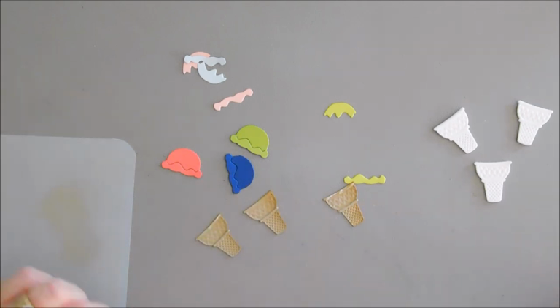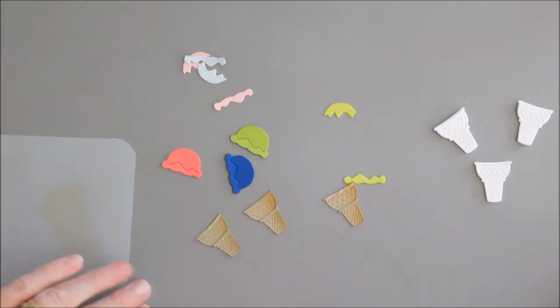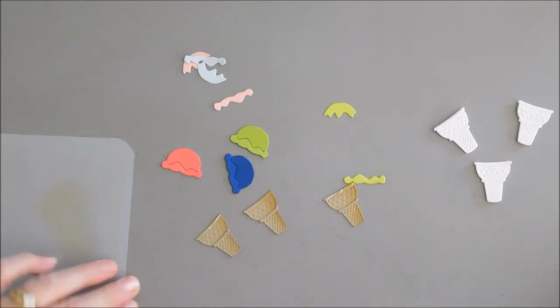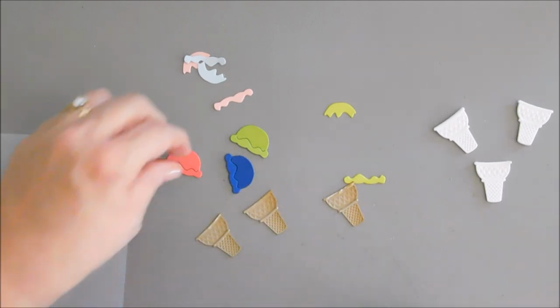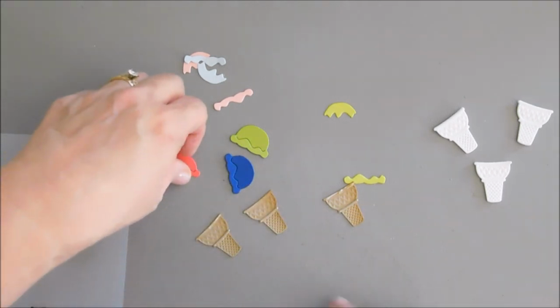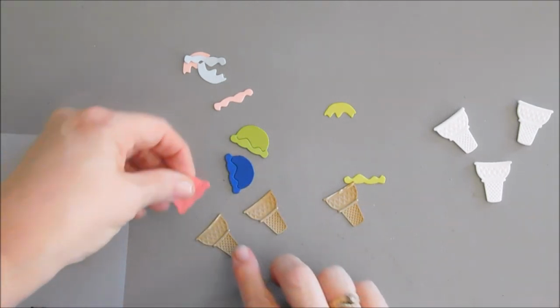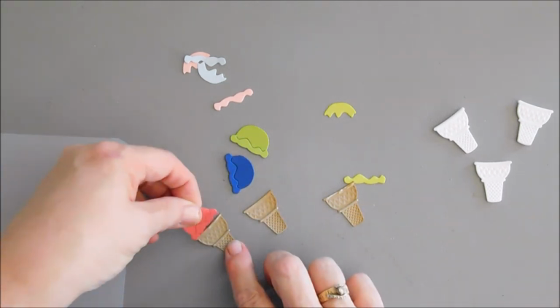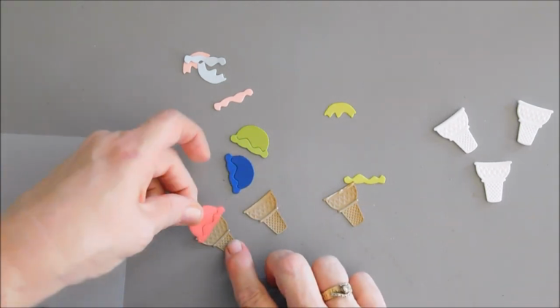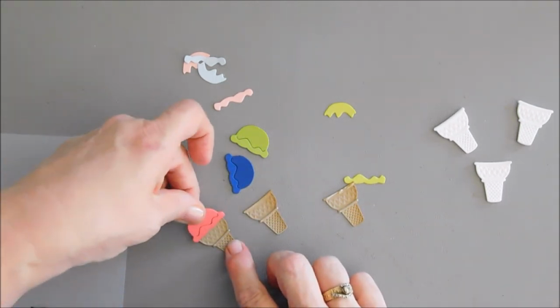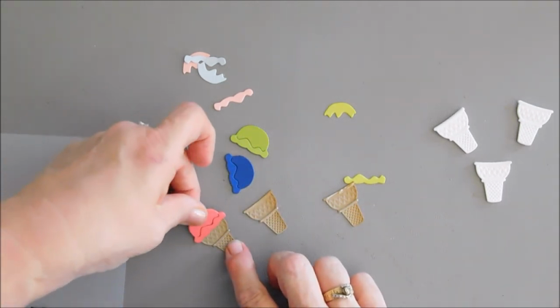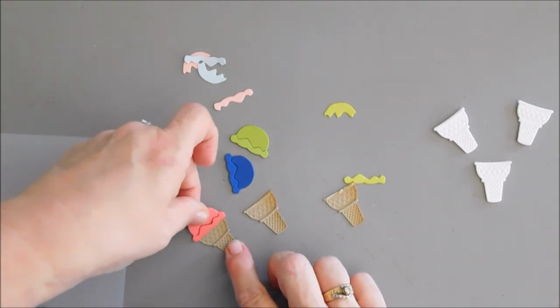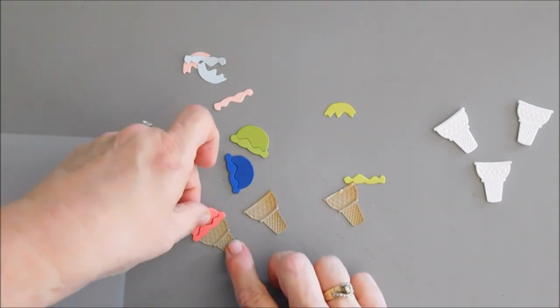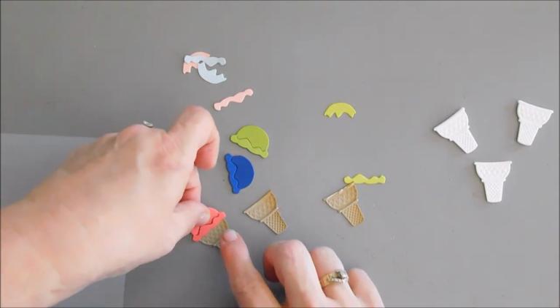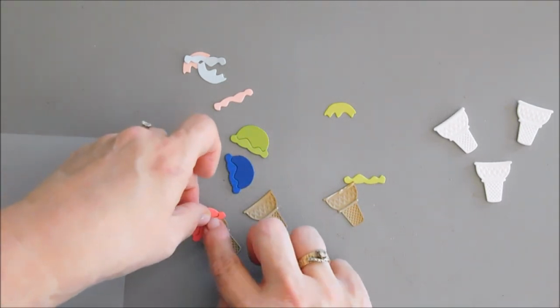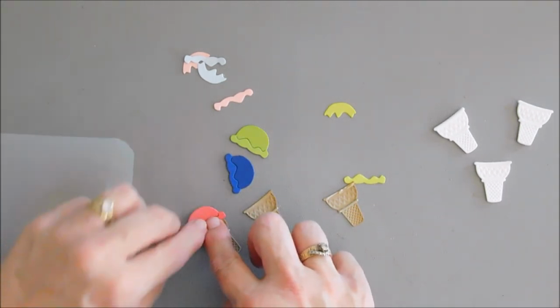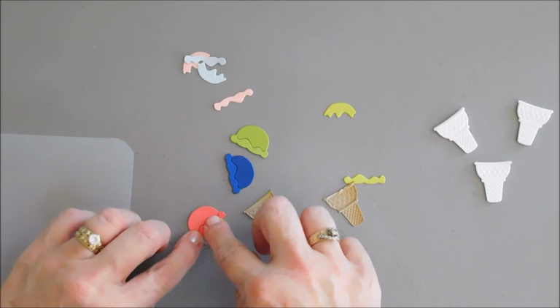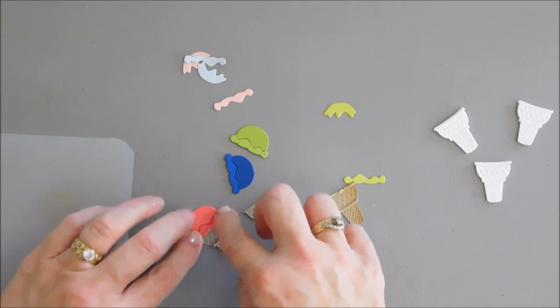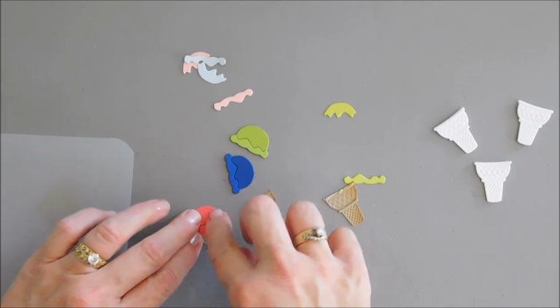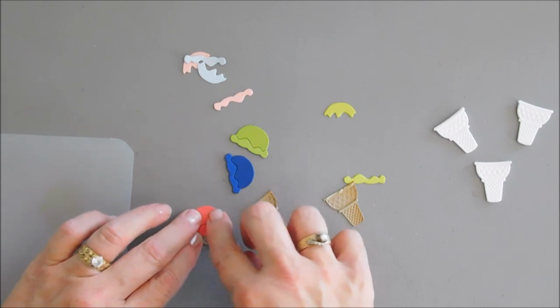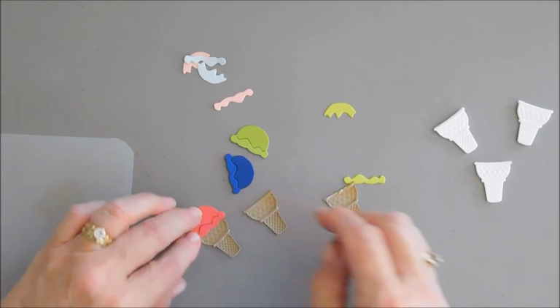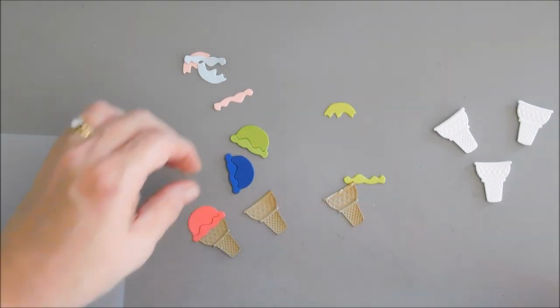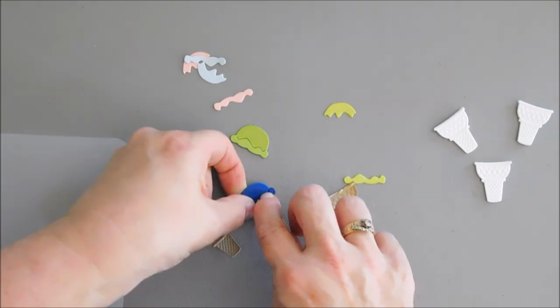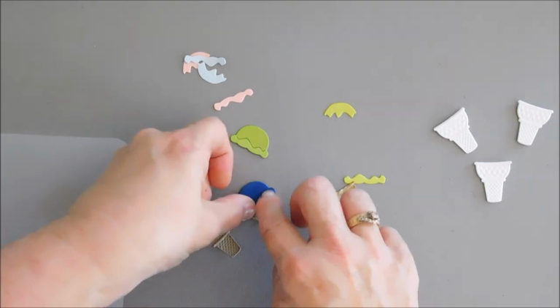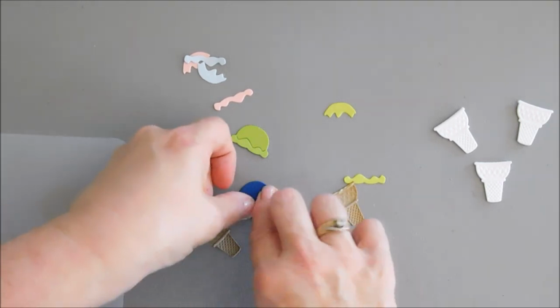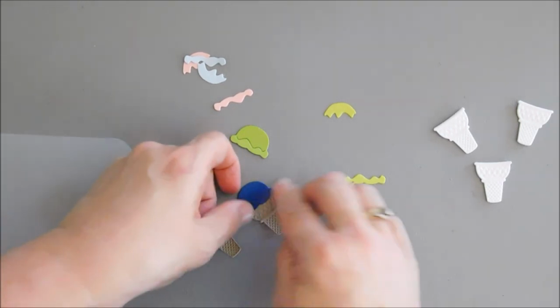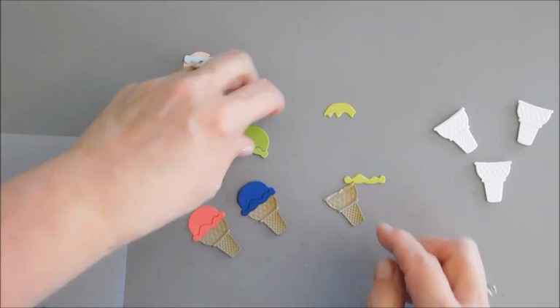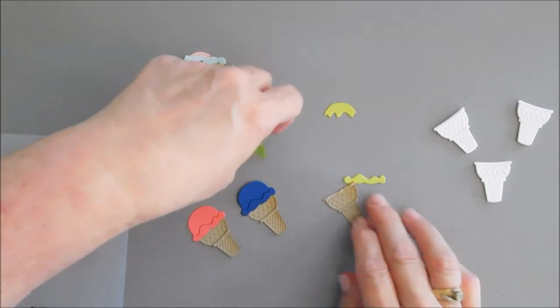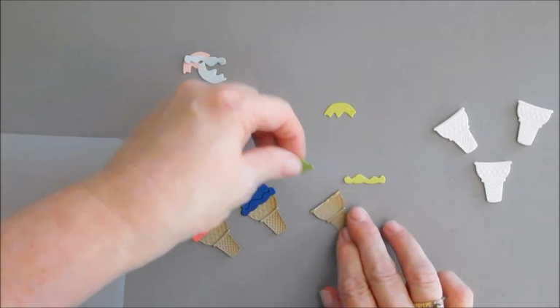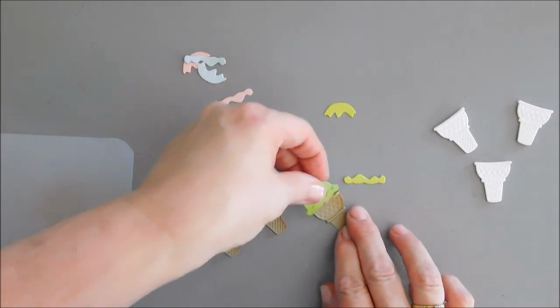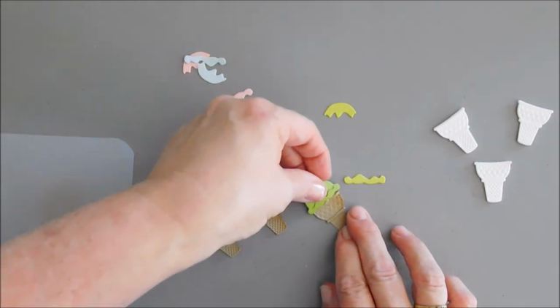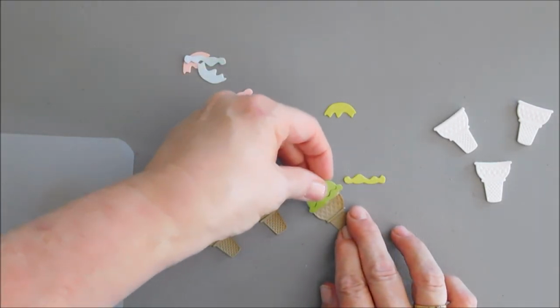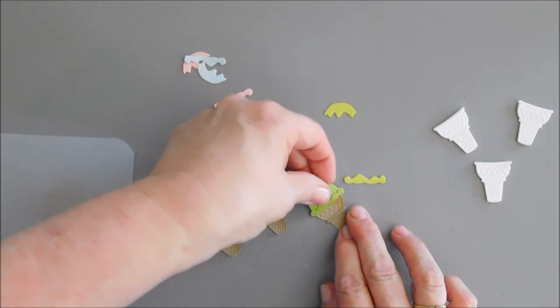Then I'll take the ice cream and put those on top of each of my ice cream cones — strawberry, blueberry, and lime.